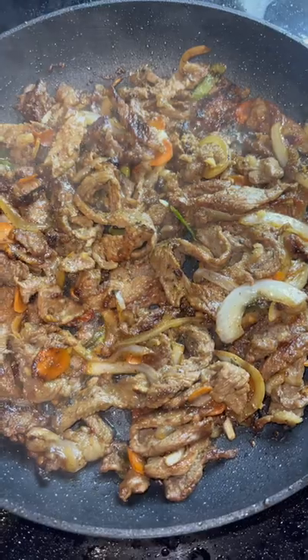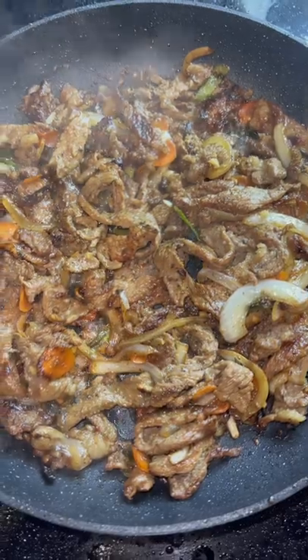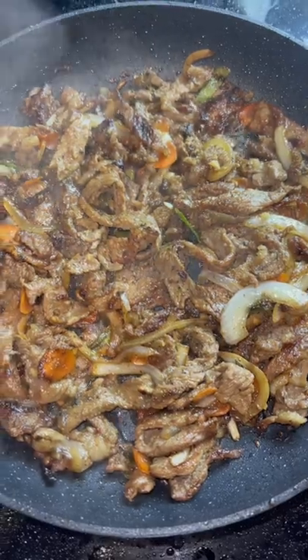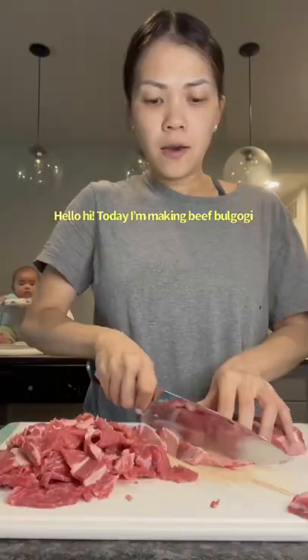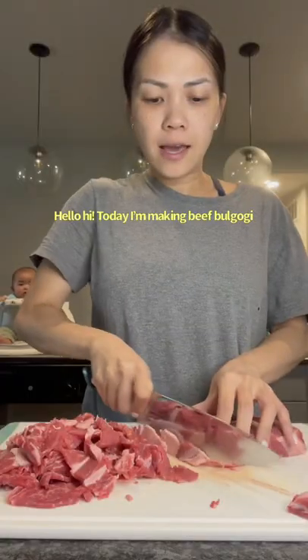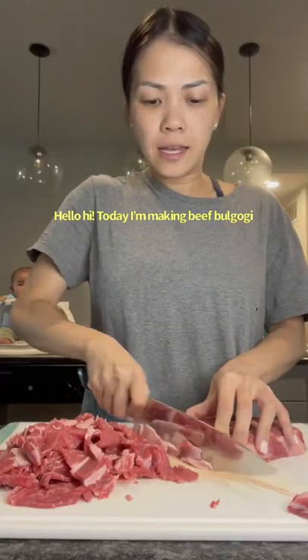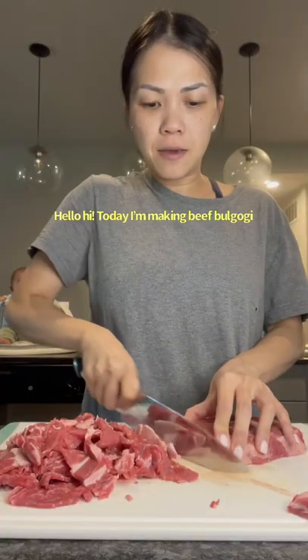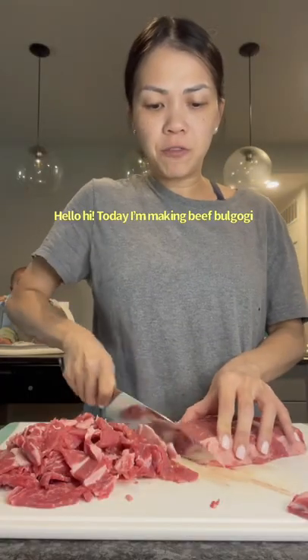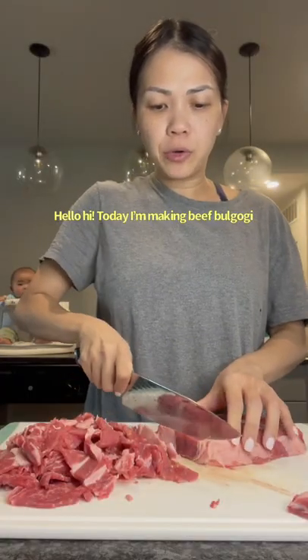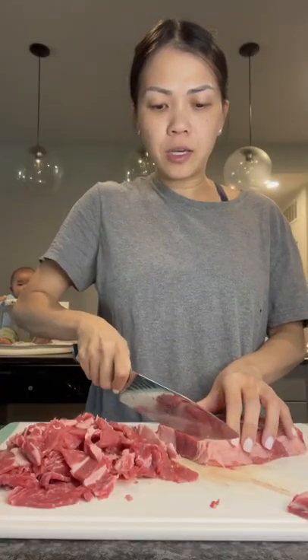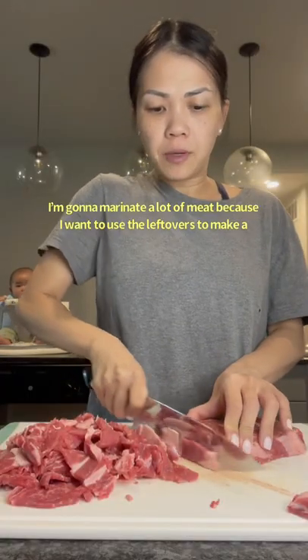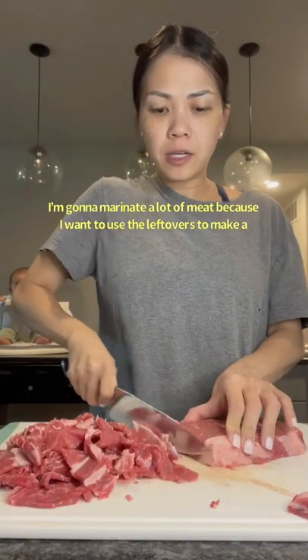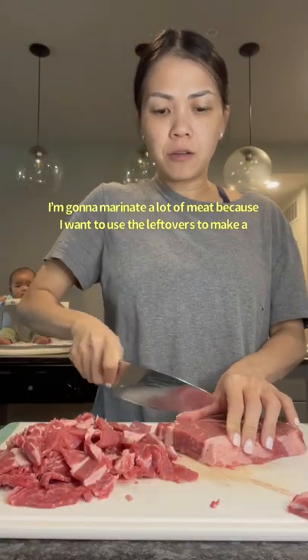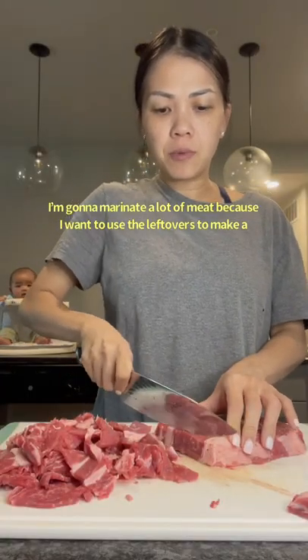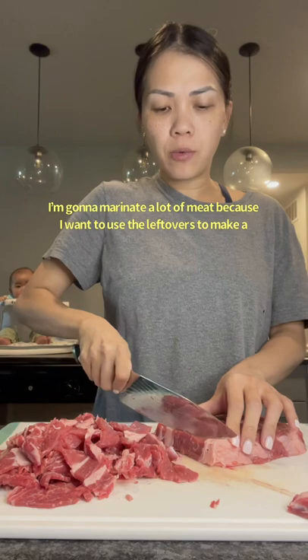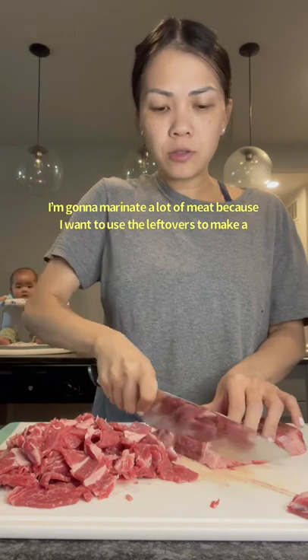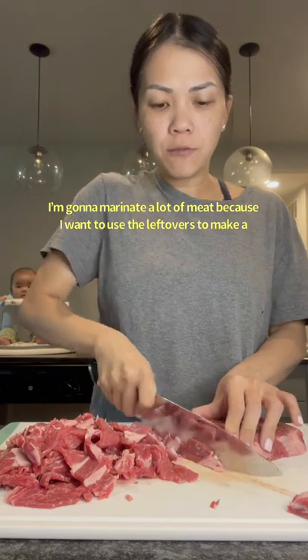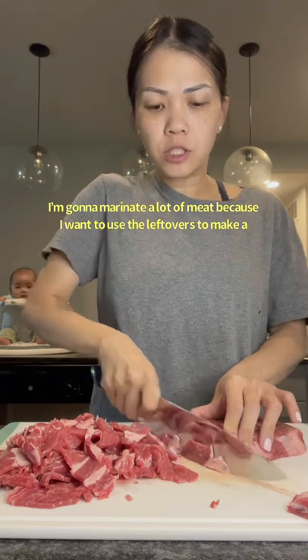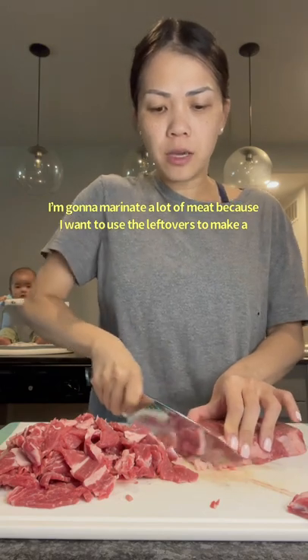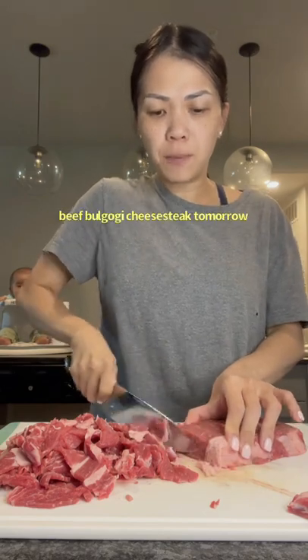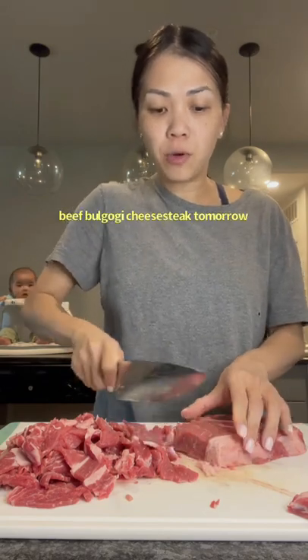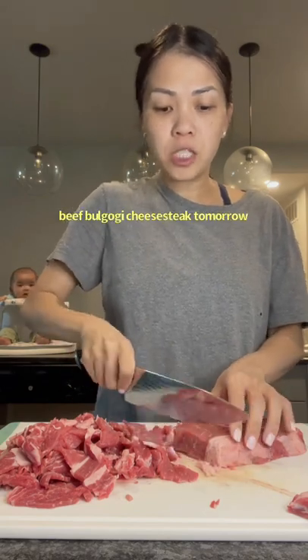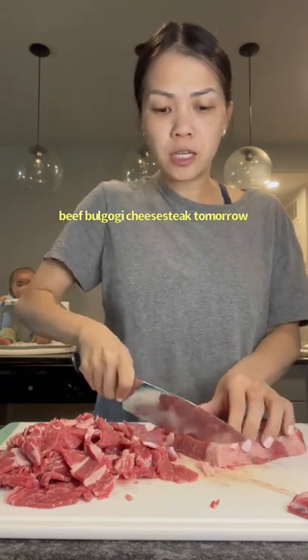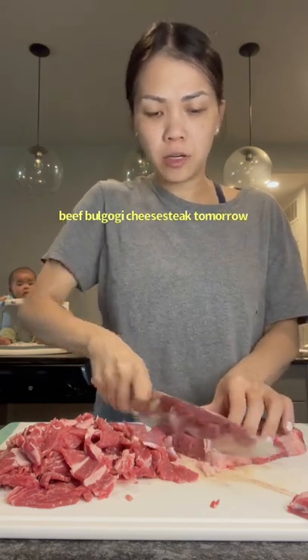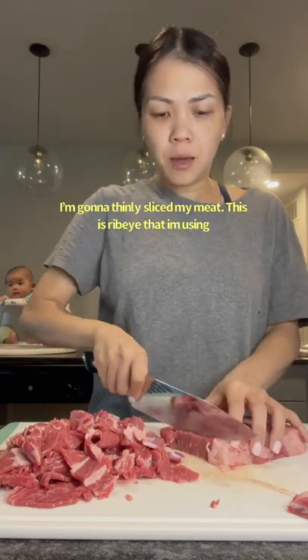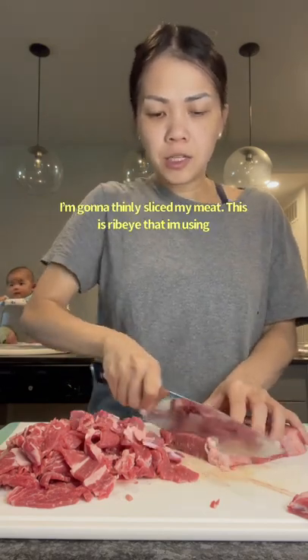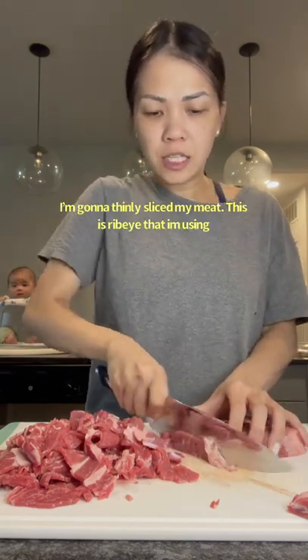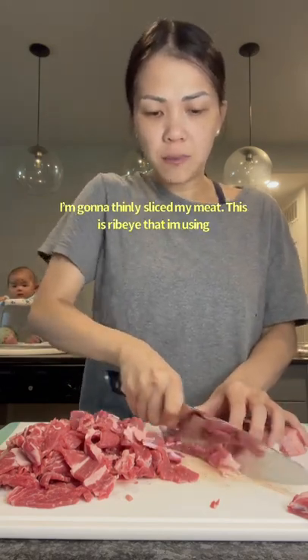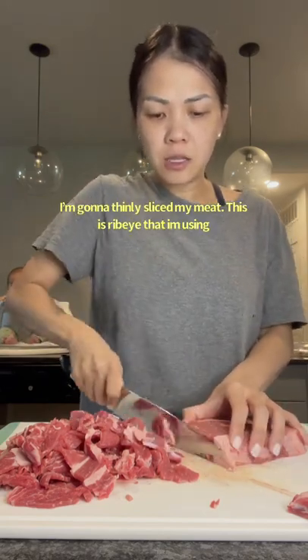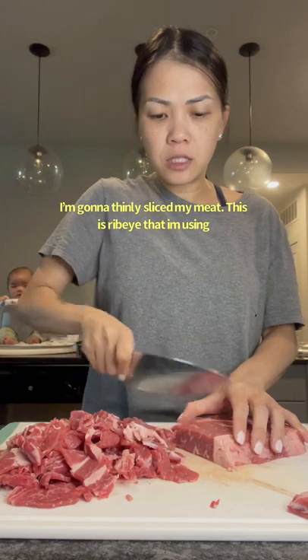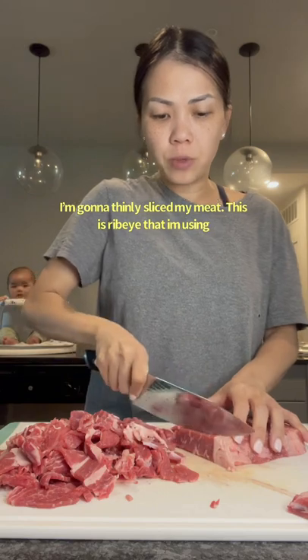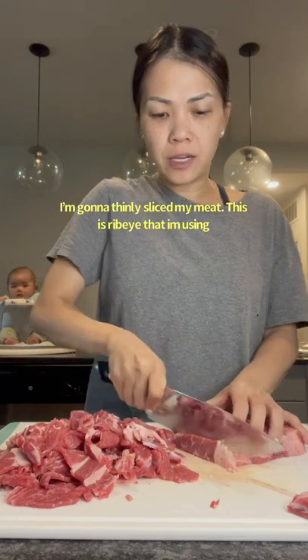Hello! Today I'm making beef bulgogi. I'm going to marinate a lot of meat because I want to use the leftovers to make a beef bulgogi cheesesteak tomorrow. I'm going to thinly slice my meat — this is ribeye that I'm using.